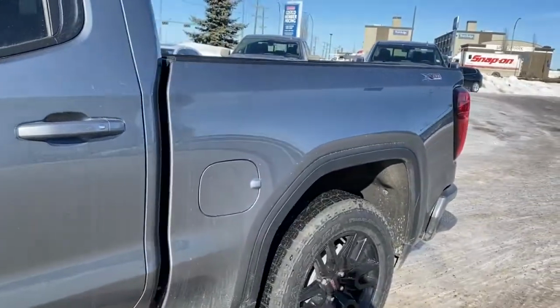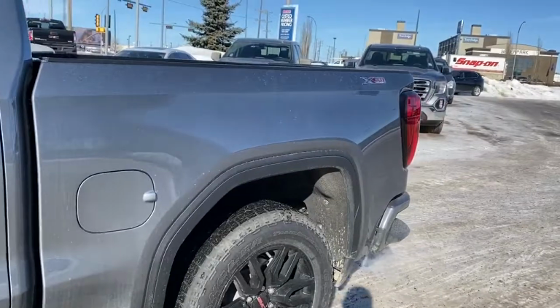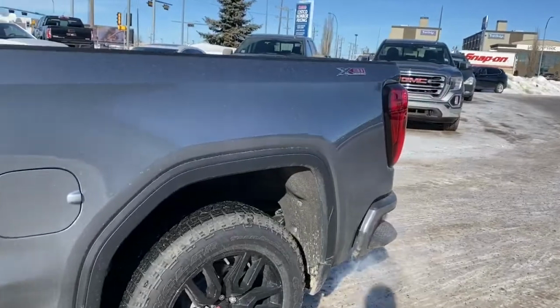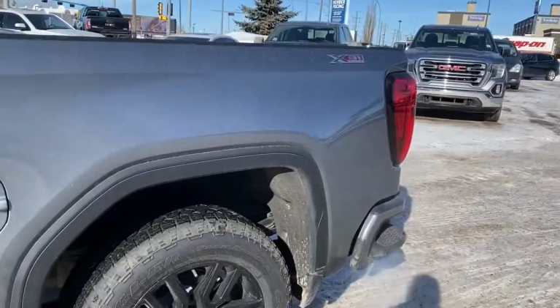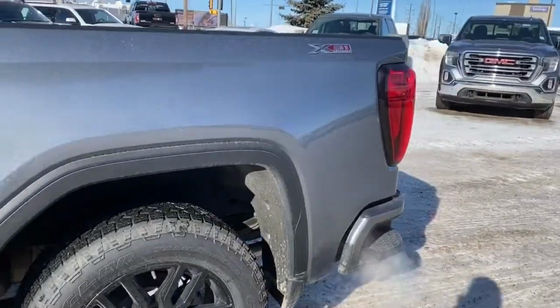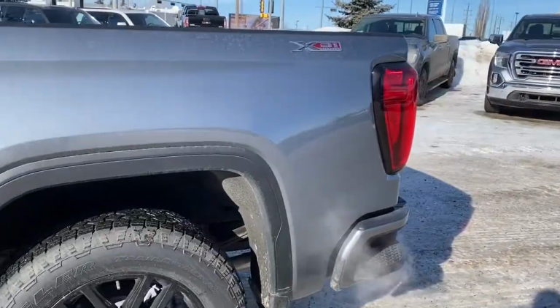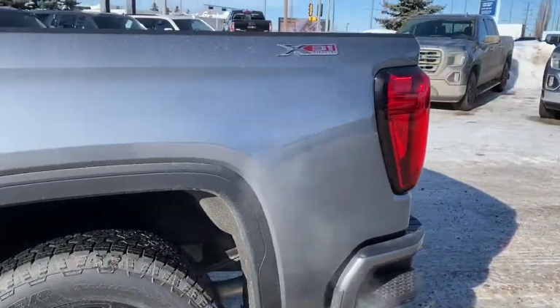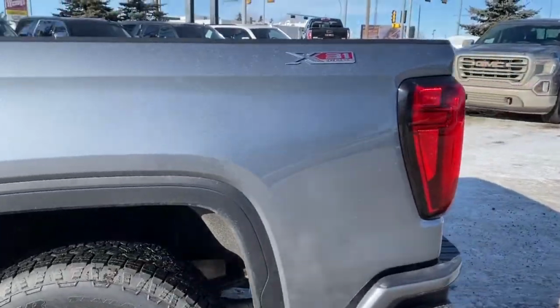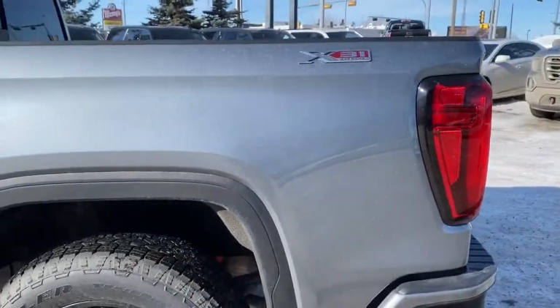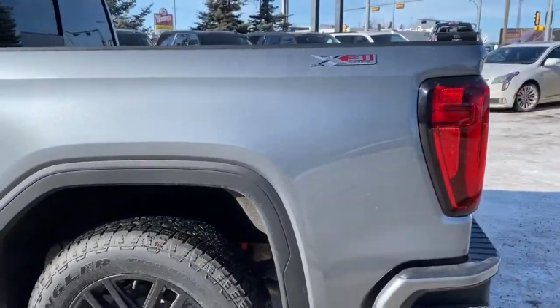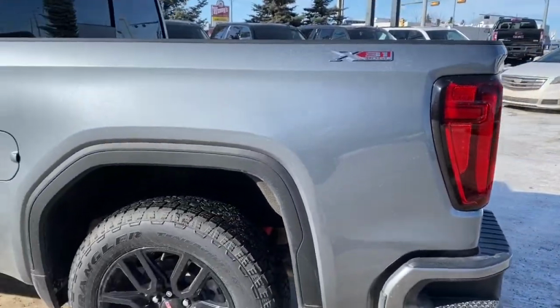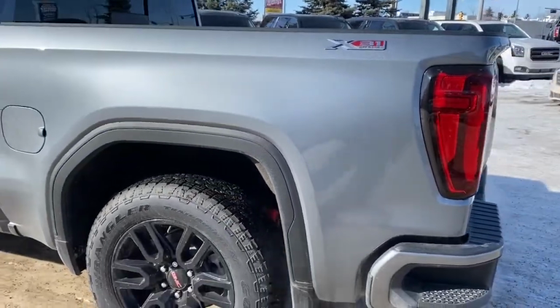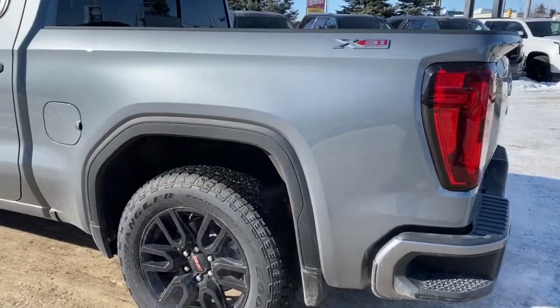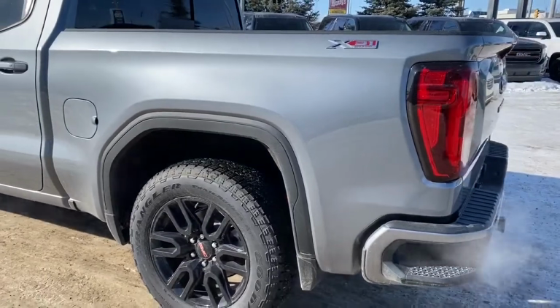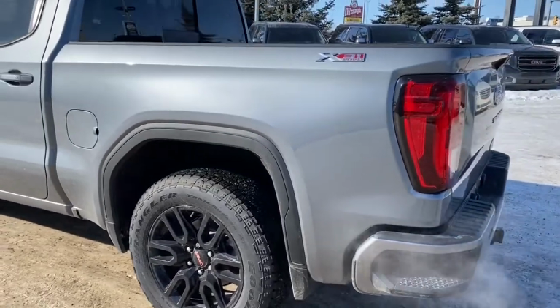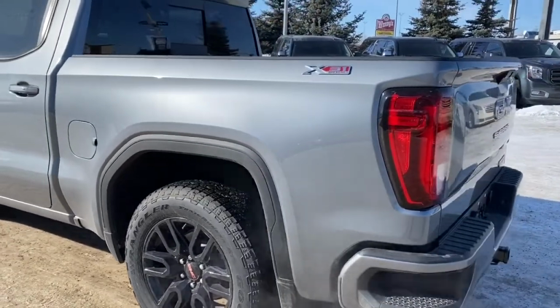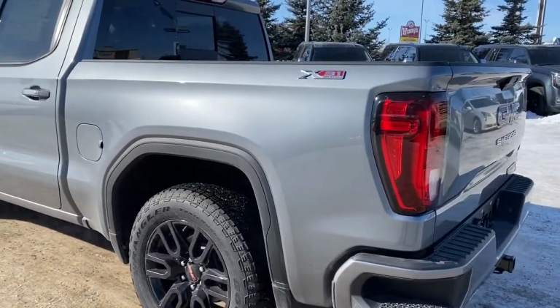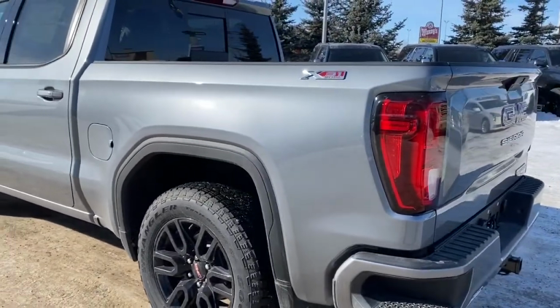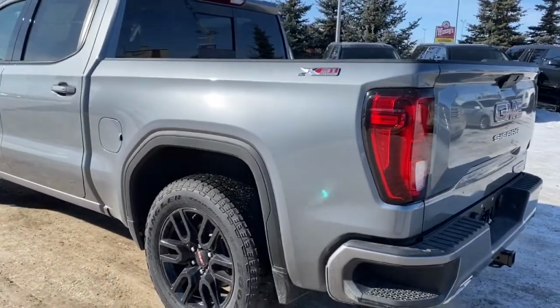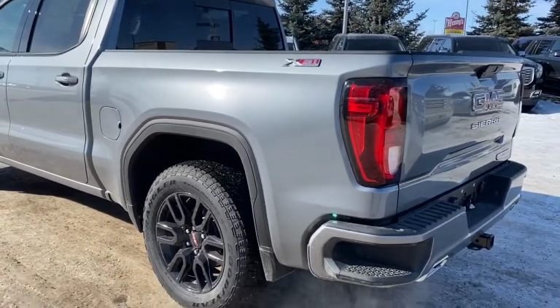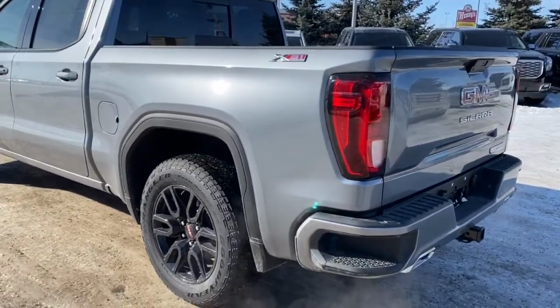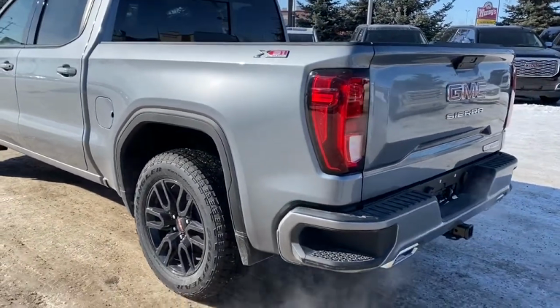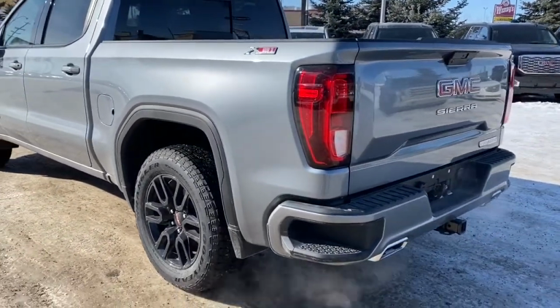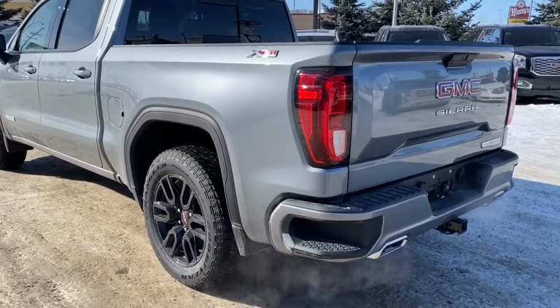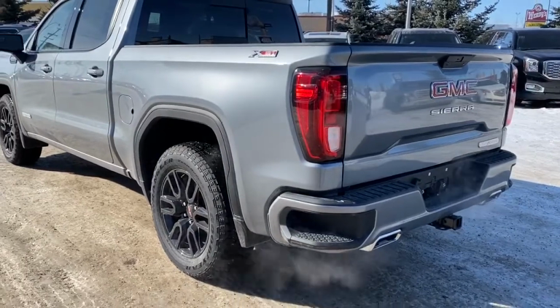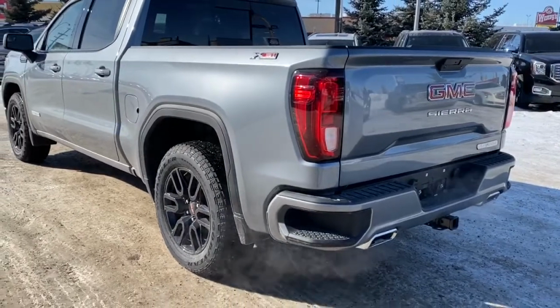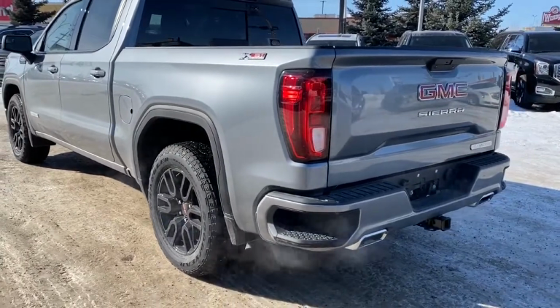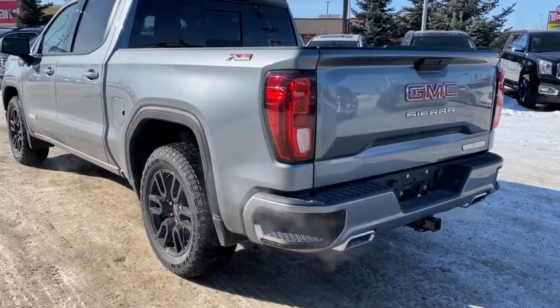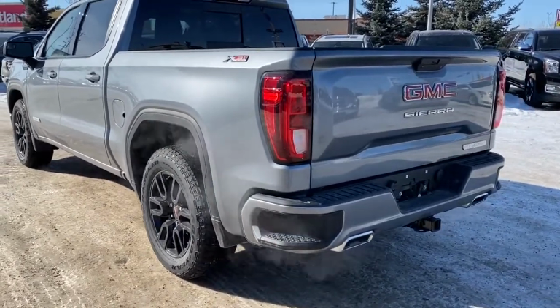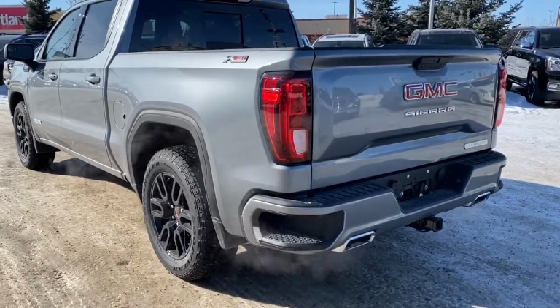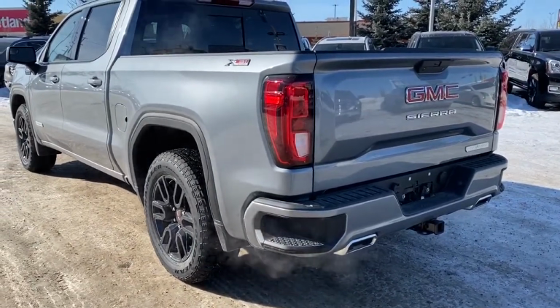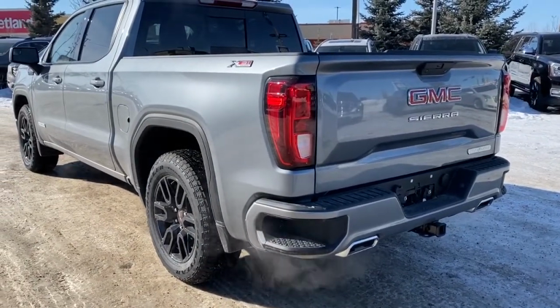As we make our way to the back, you'll notice this truck also has the X31 off-road package, so it's got the X31 badging, dual exhaust, two-speed electronic transfer case, hill descent control, and the trailering package.